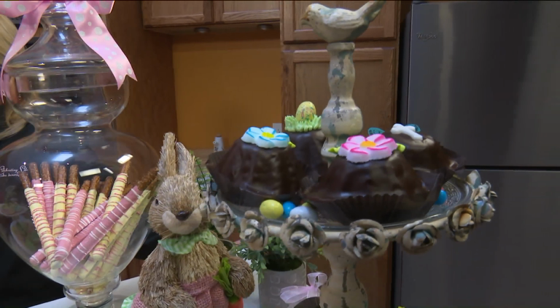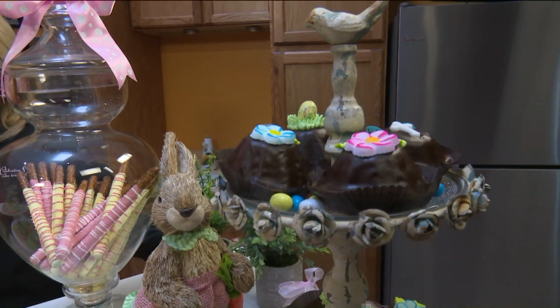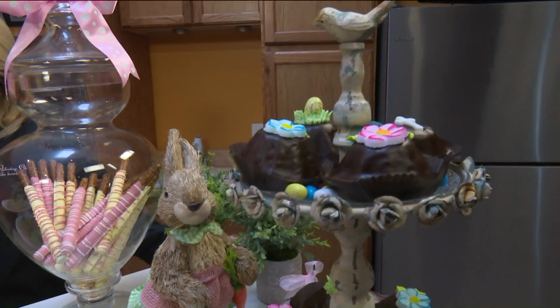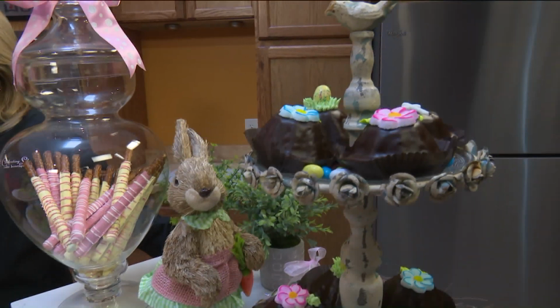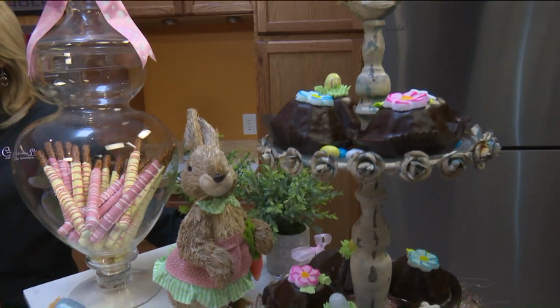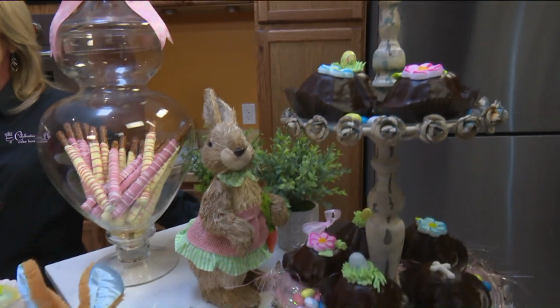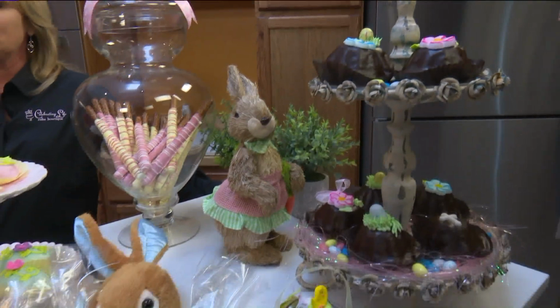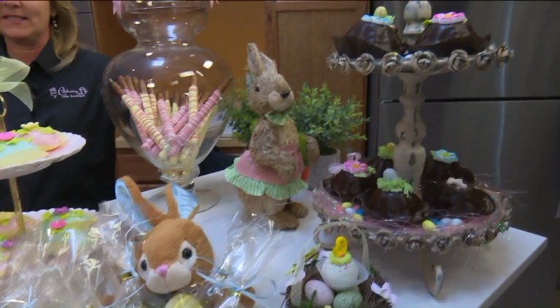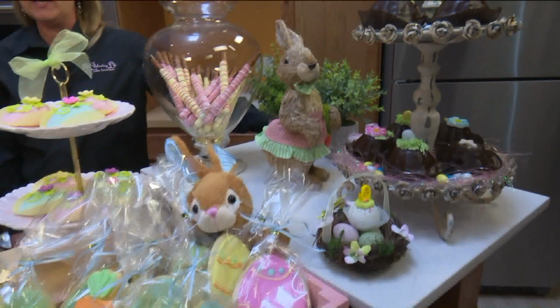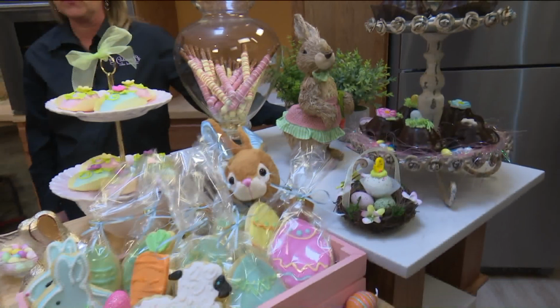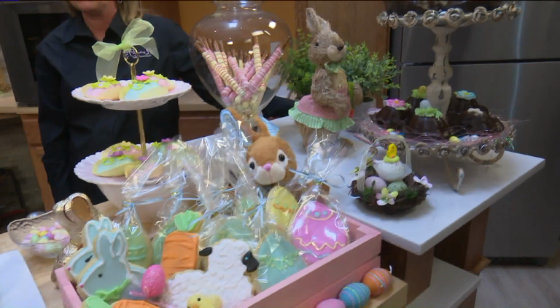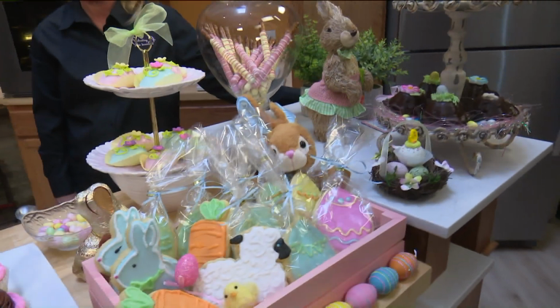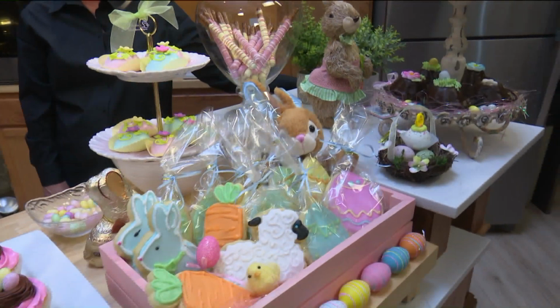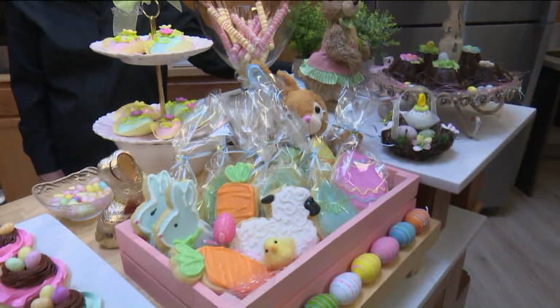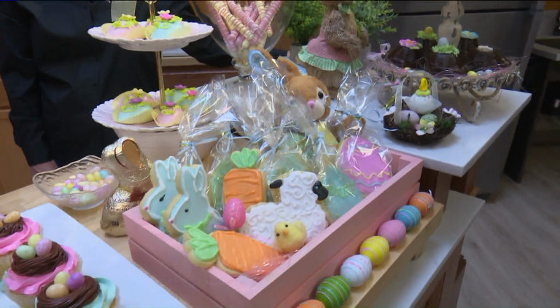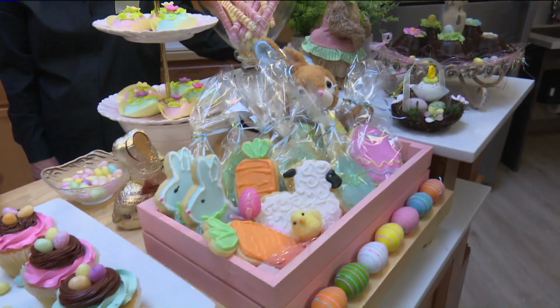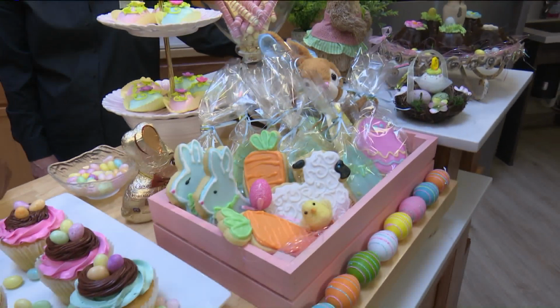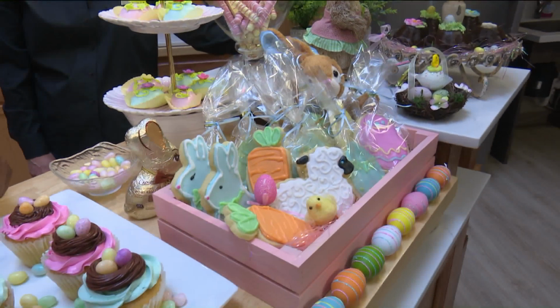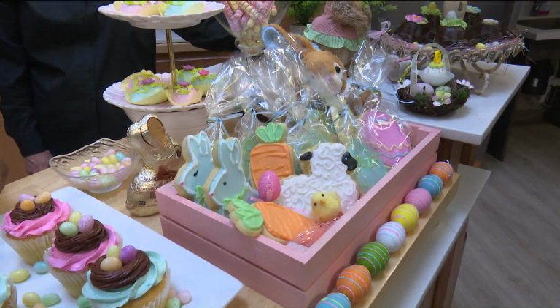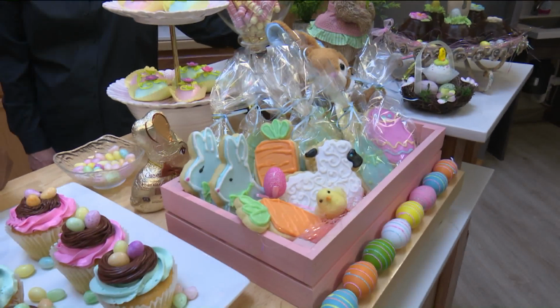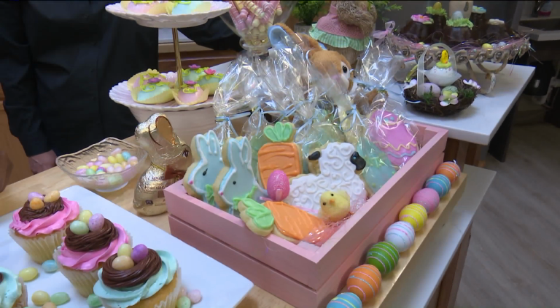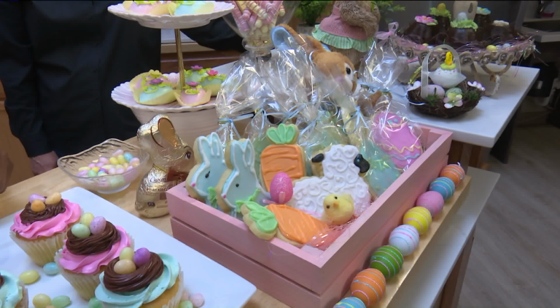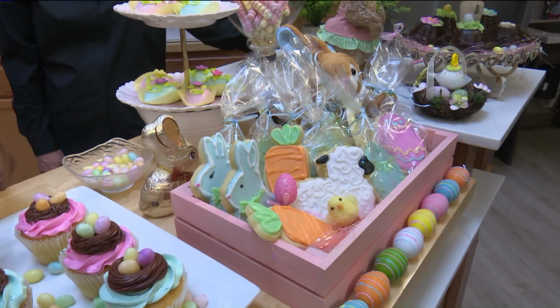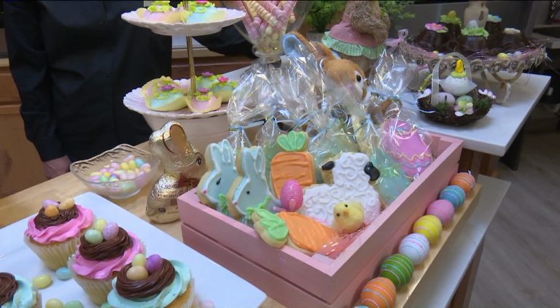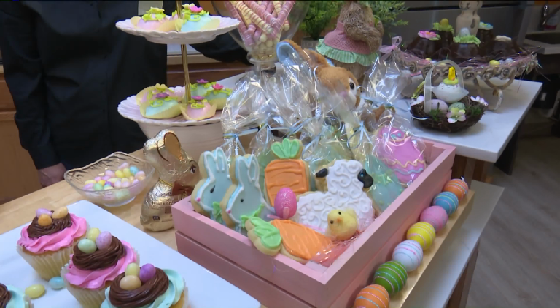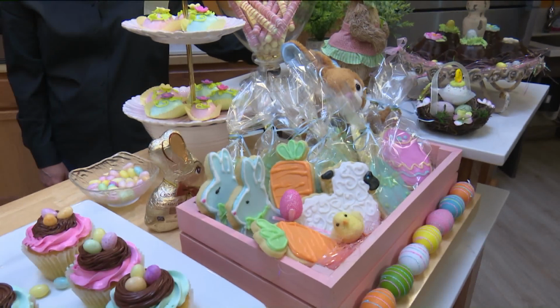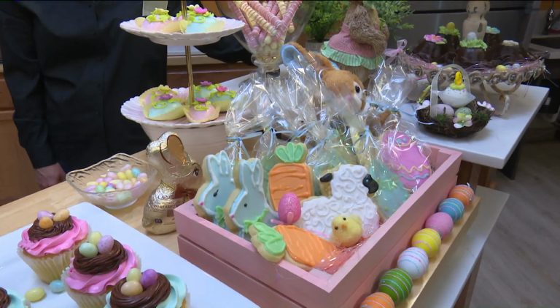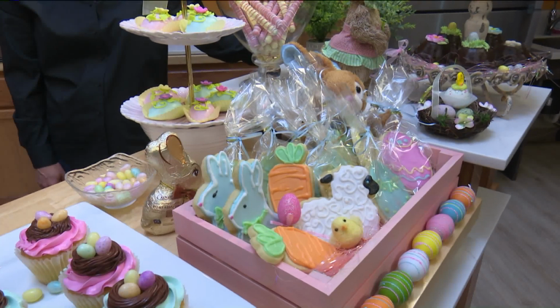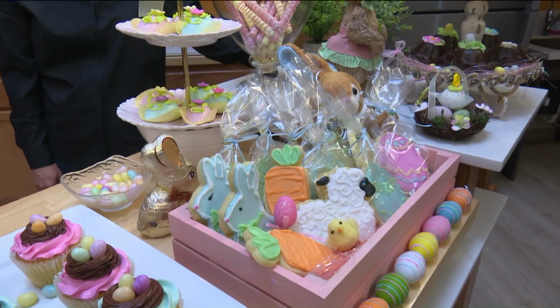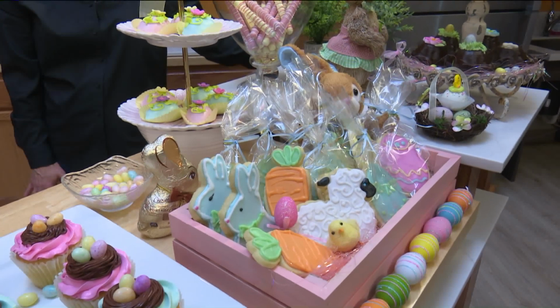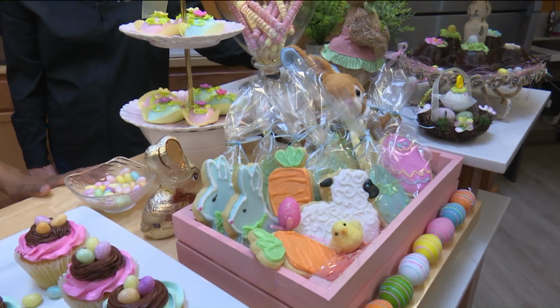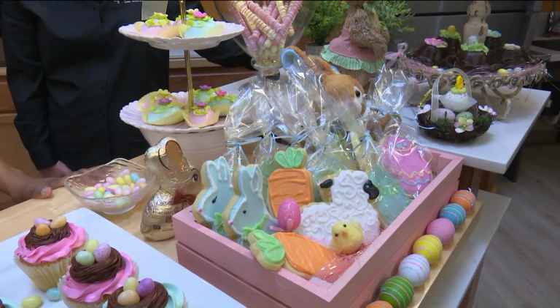You can't ever go wrong with sugar cookies. It's really important to us that our sugar cookies taste delicious and not only look really cute — we hand-decorate them. A lot of shops don't do that. So we have all kinds of Easter cakes.